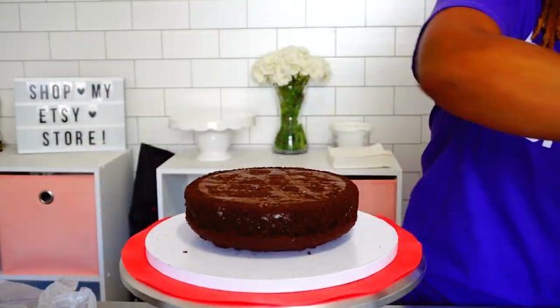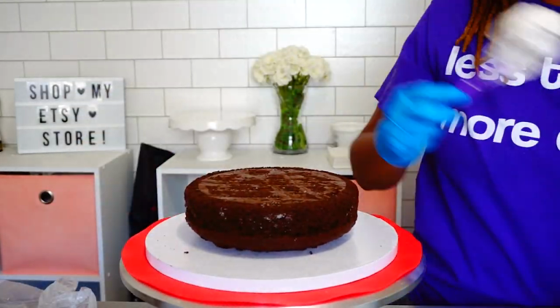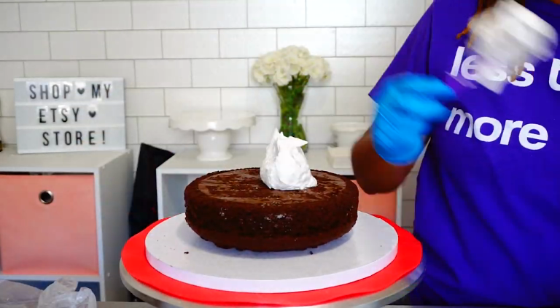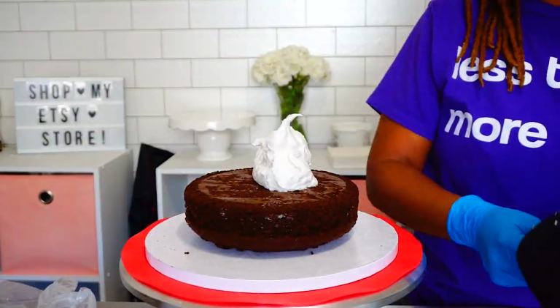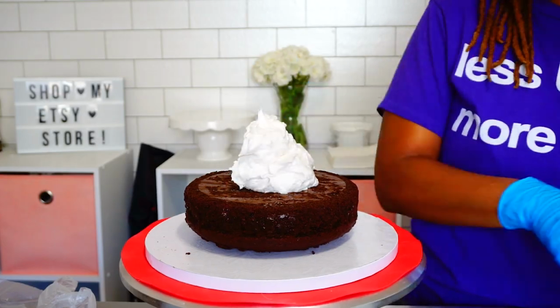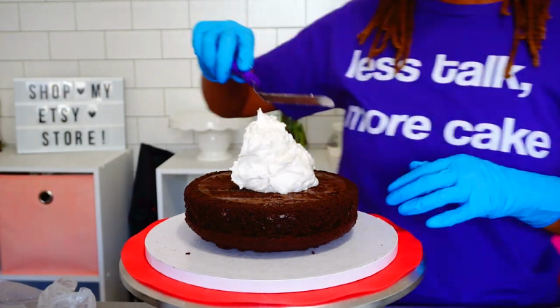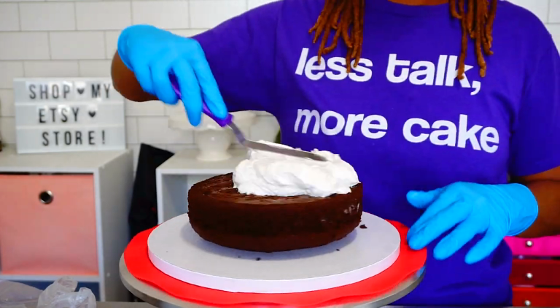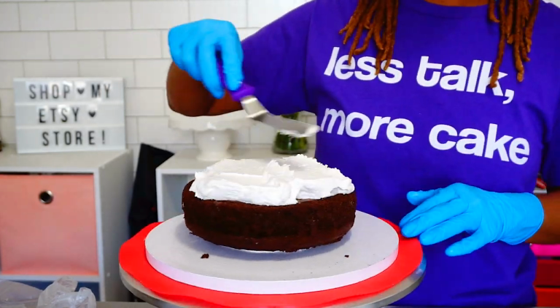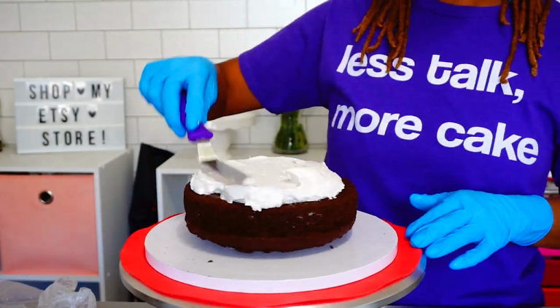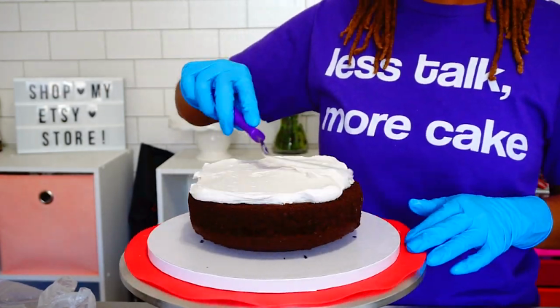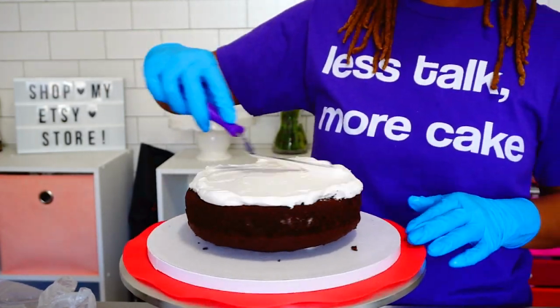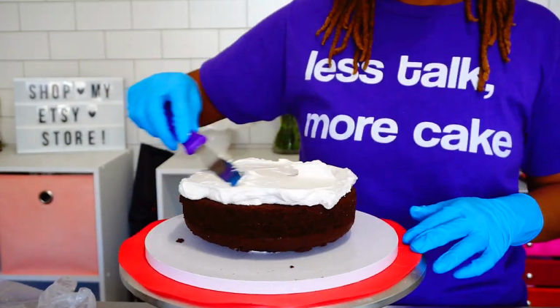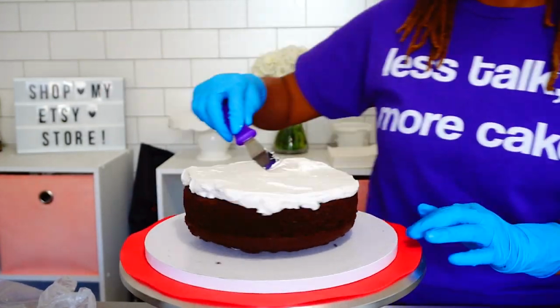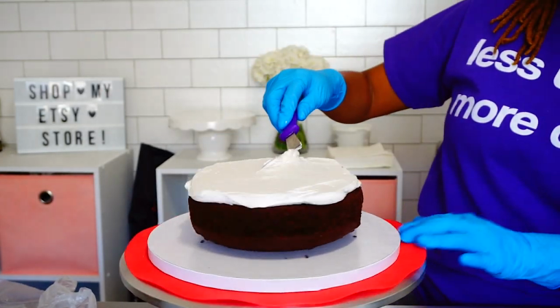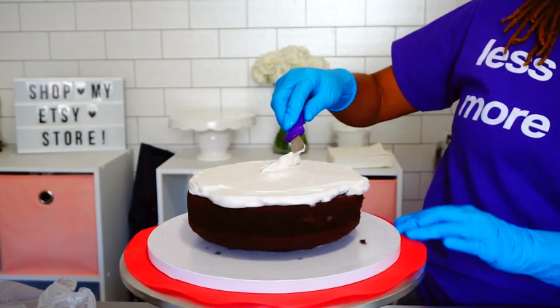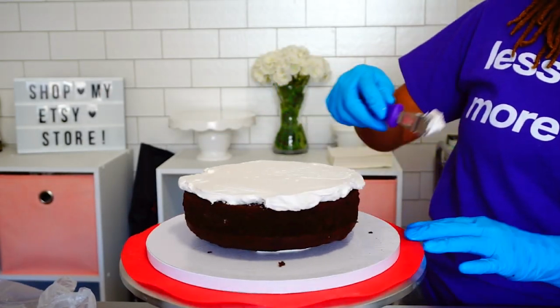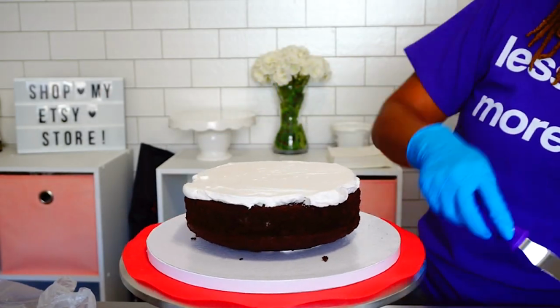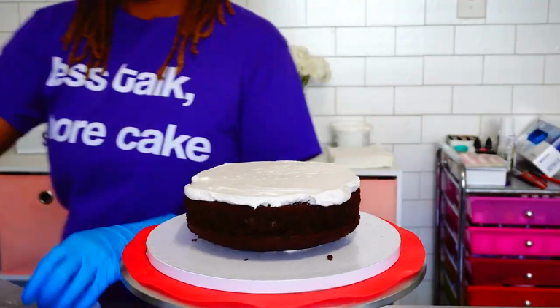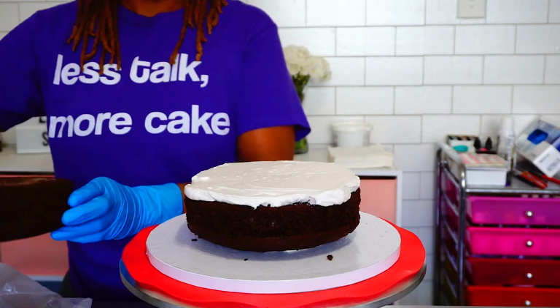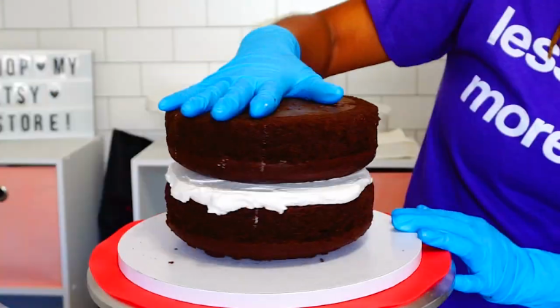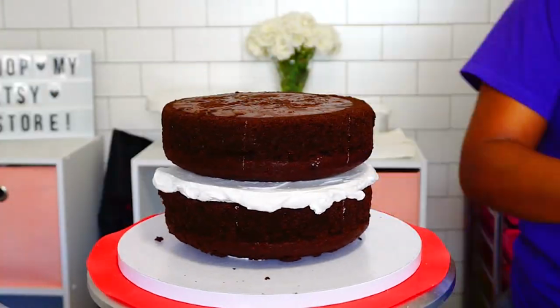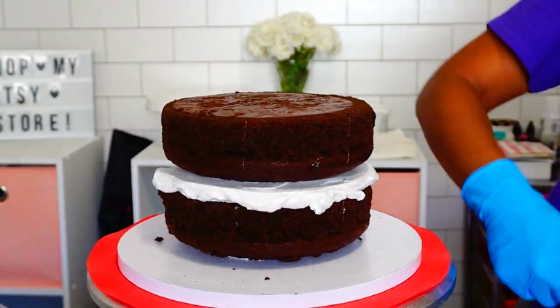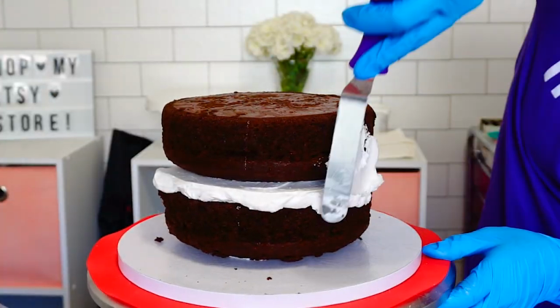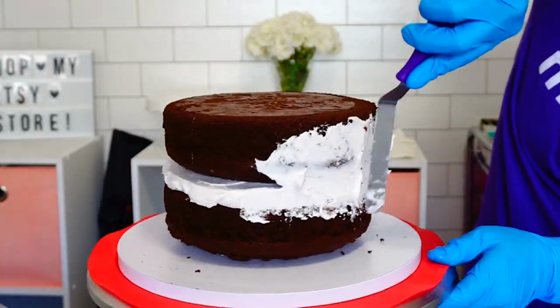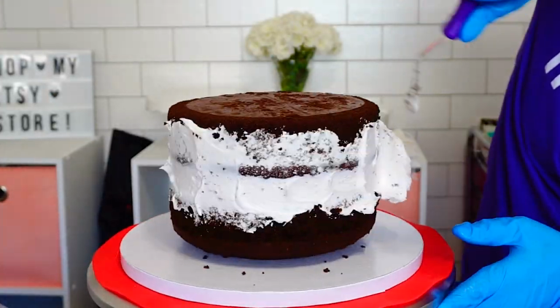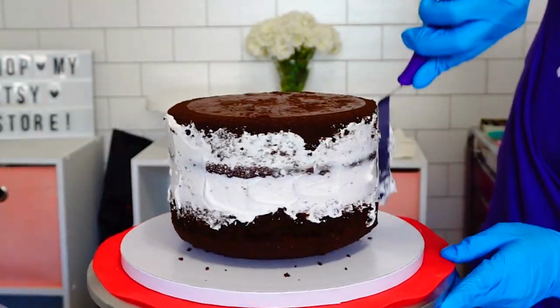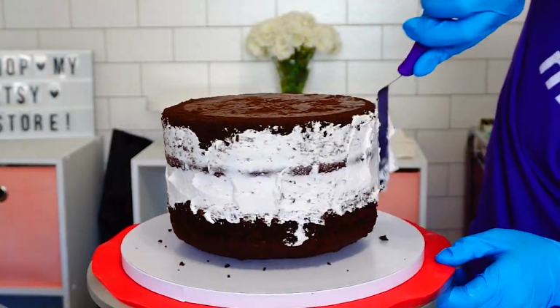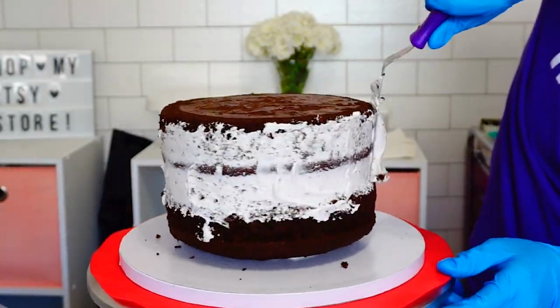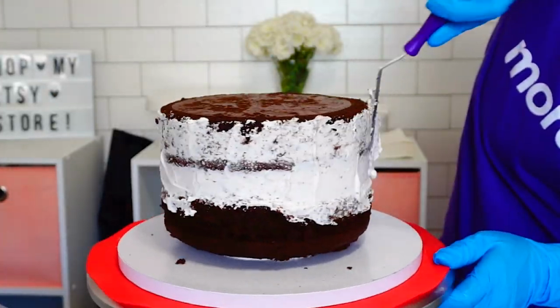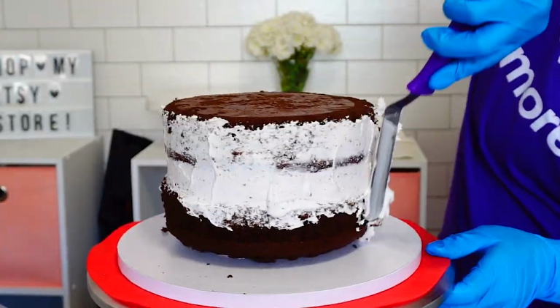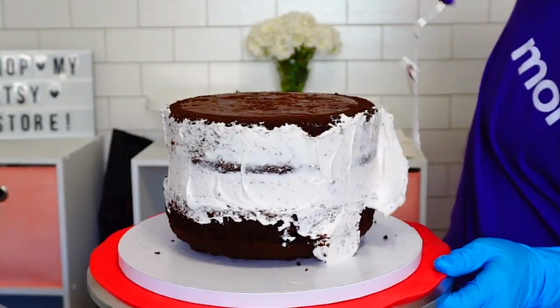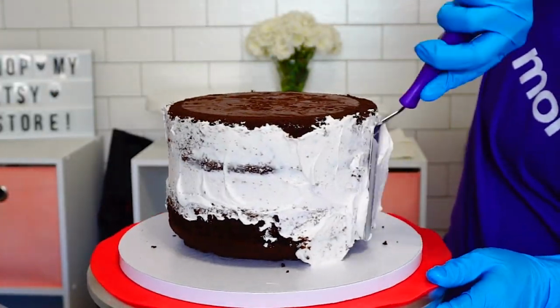The bottom tier was a seven-inch round and about maybe four and a half inches tall, and I'm crumb coating that as usual.